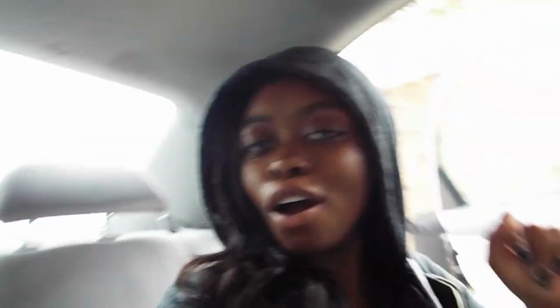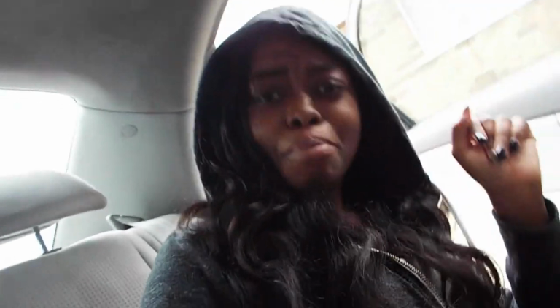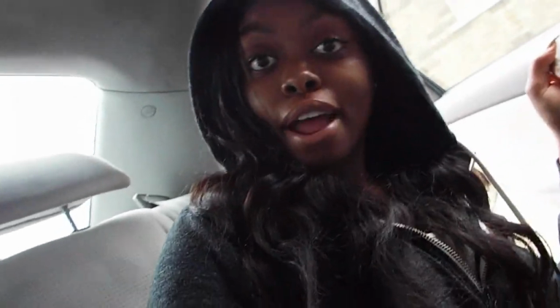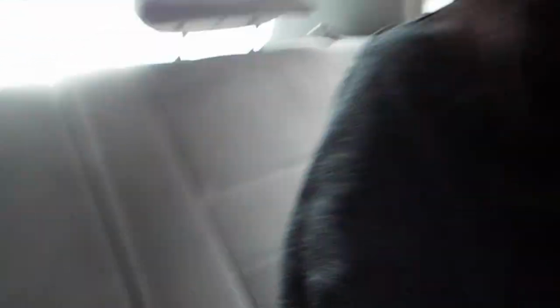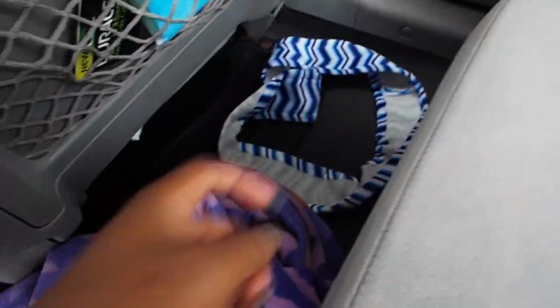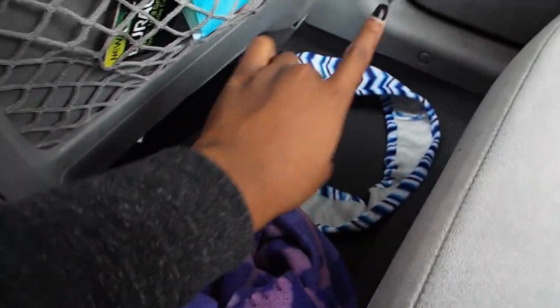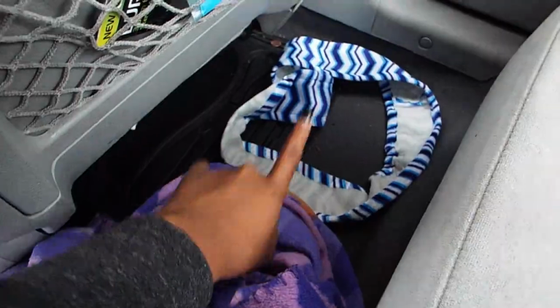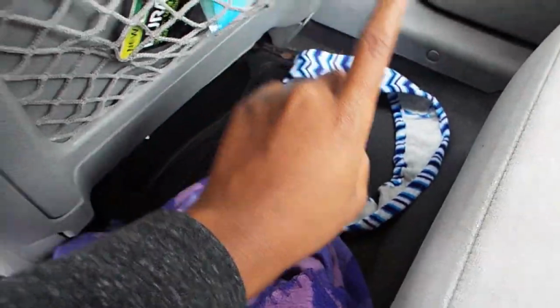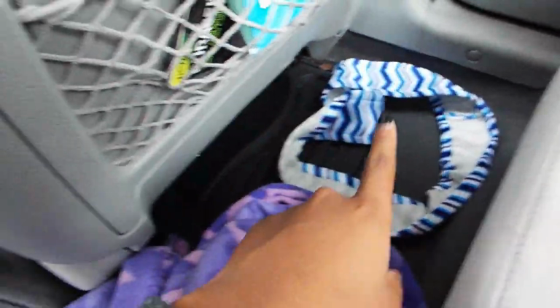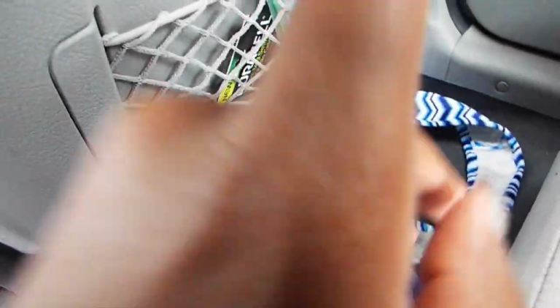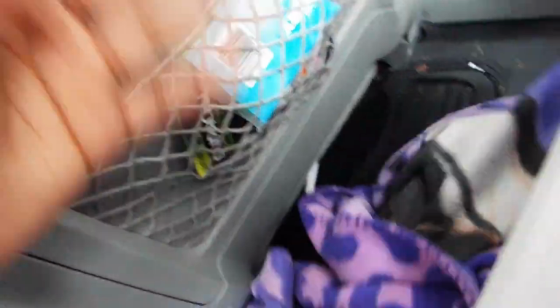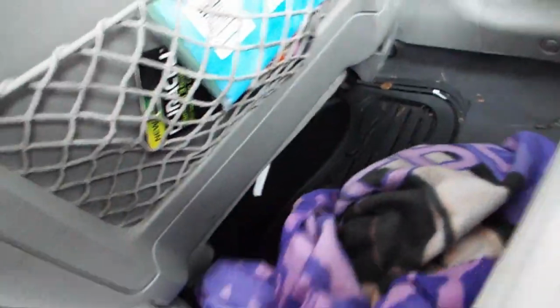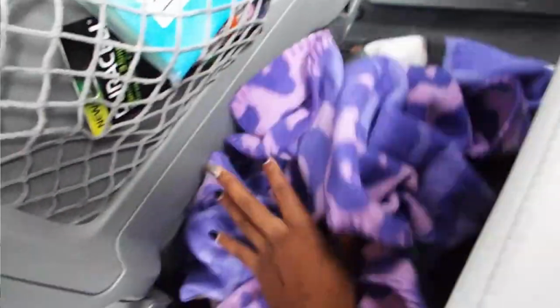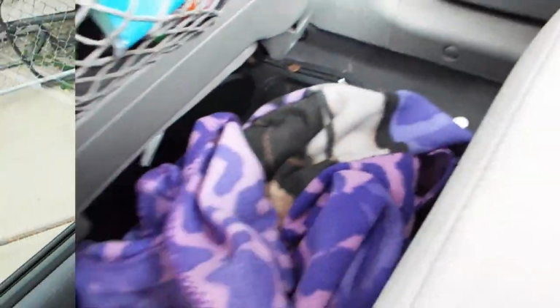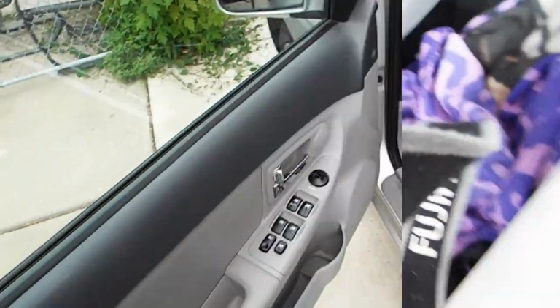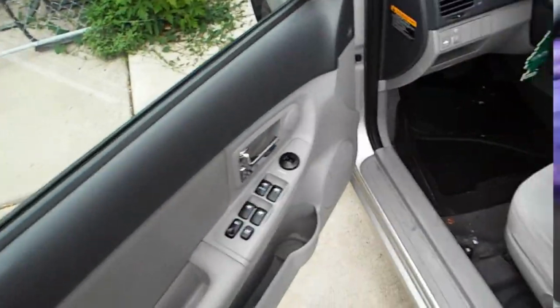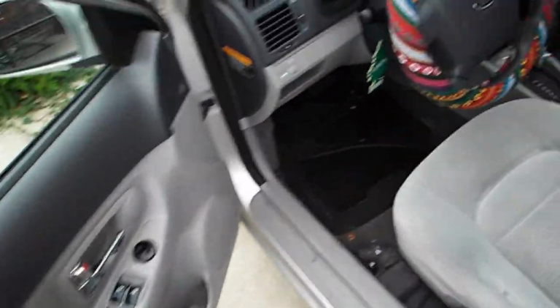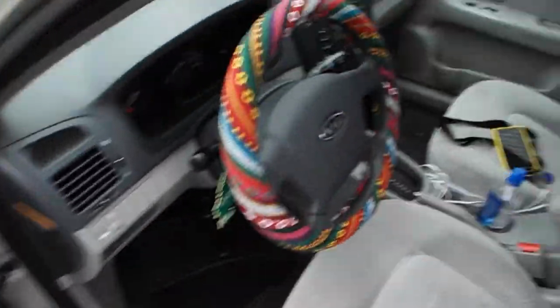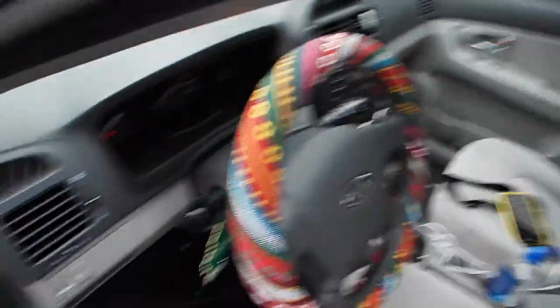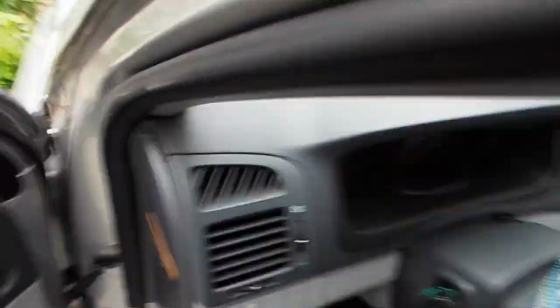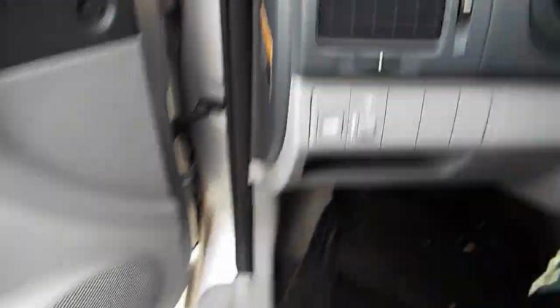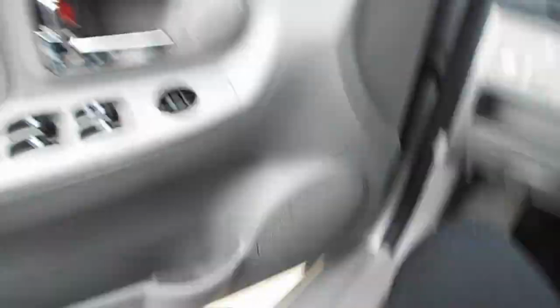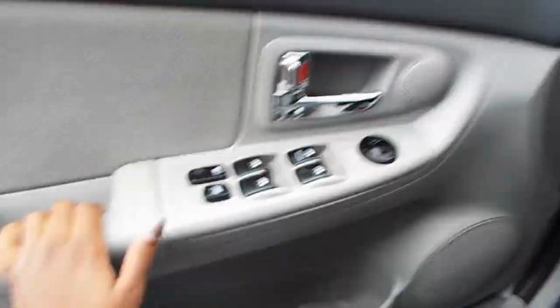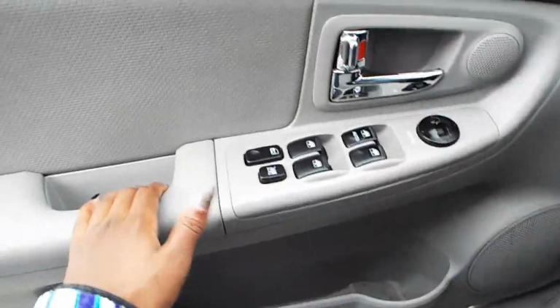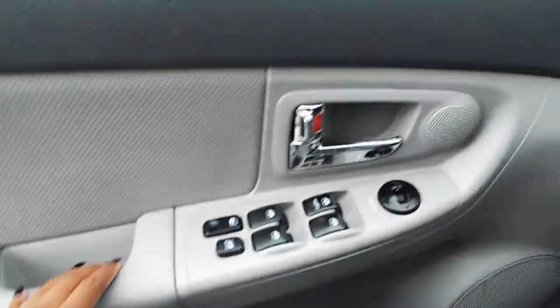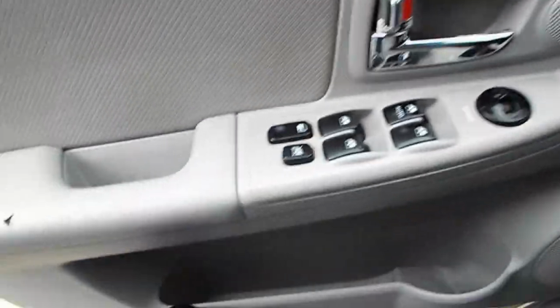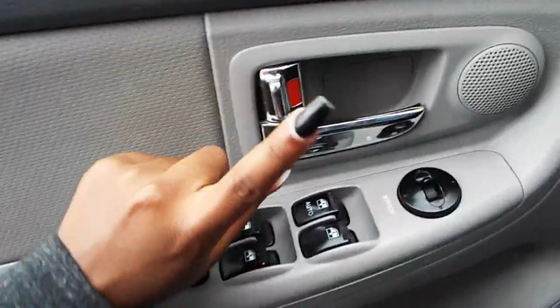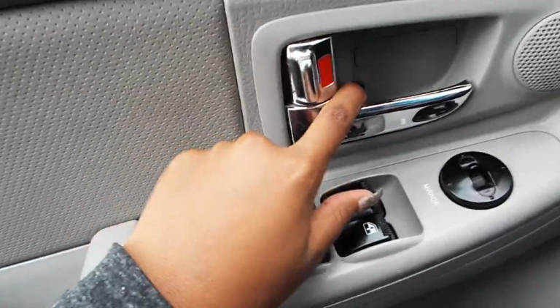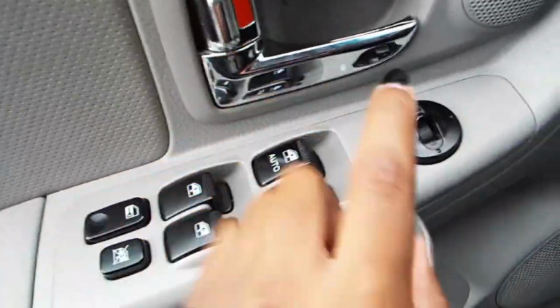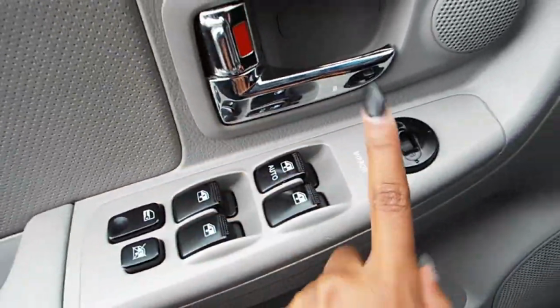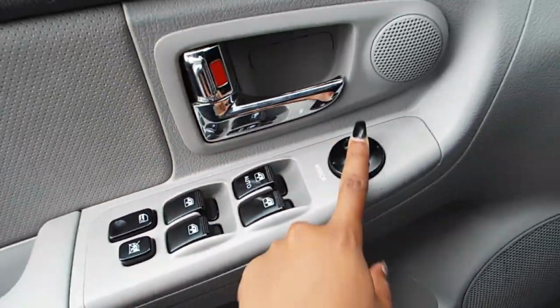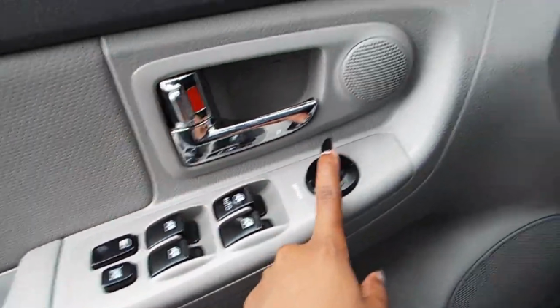On the floor over here I have my other steering wheel covers and a blanket. Moving into the front of the car, over here we have some controls — this is how you adjust your side mirrors.